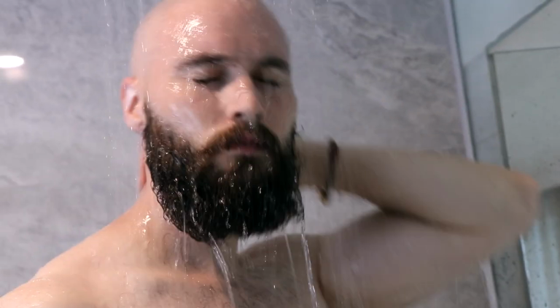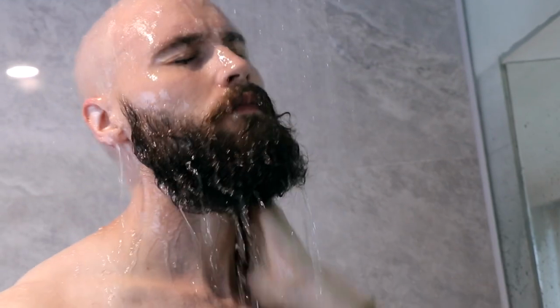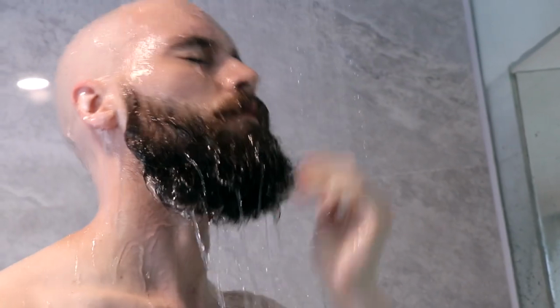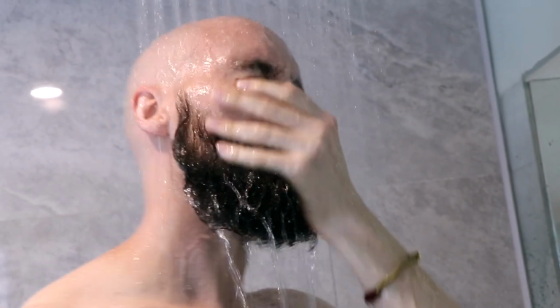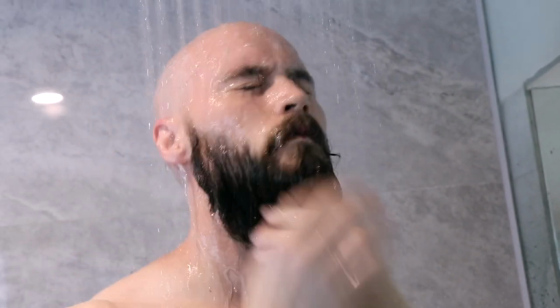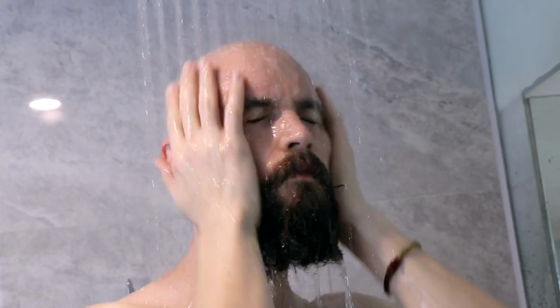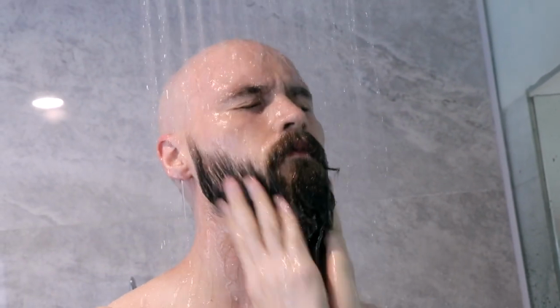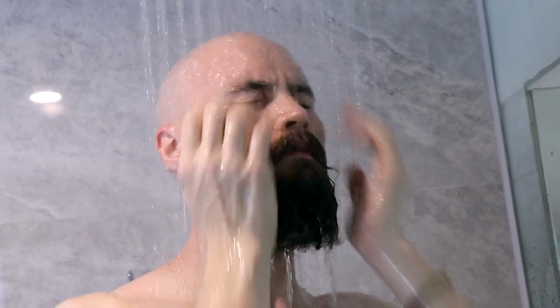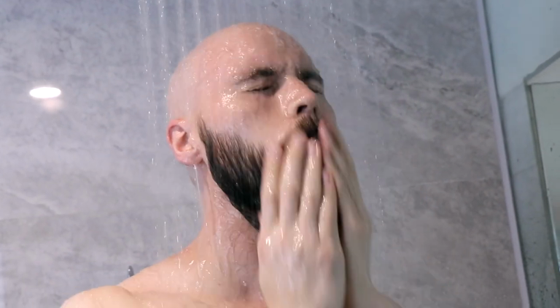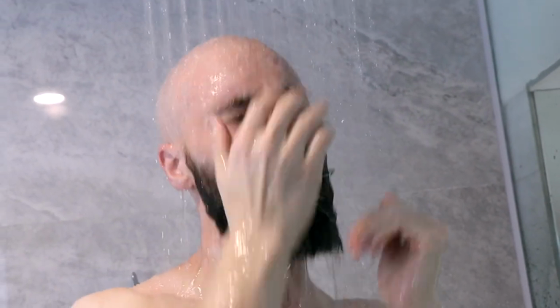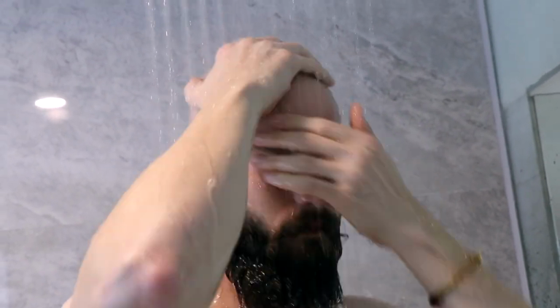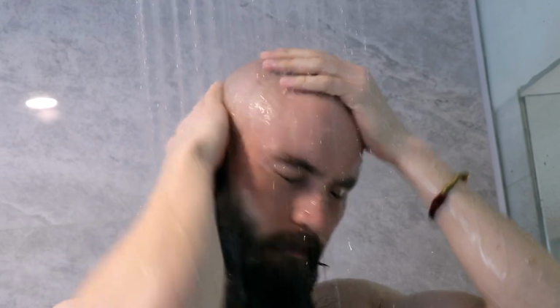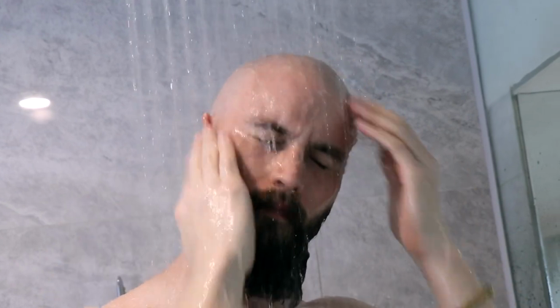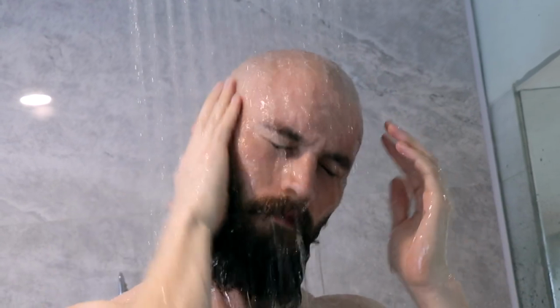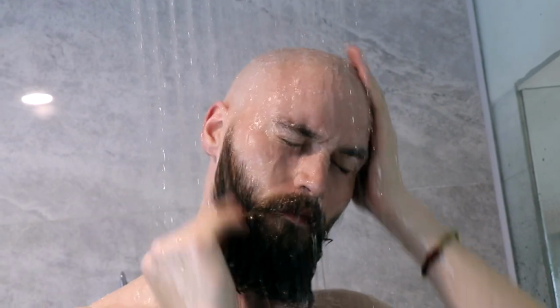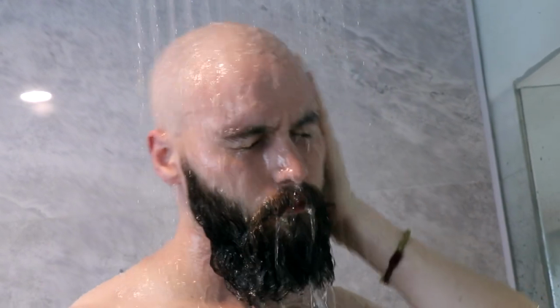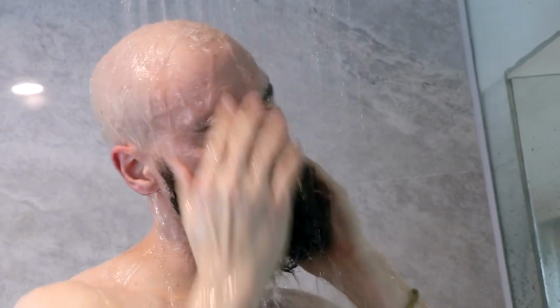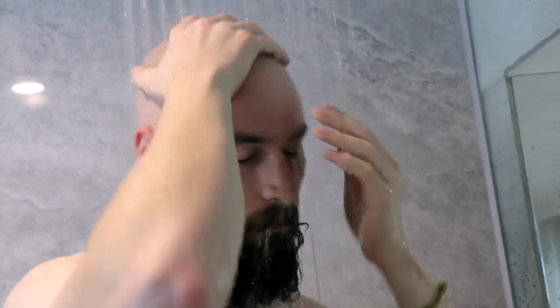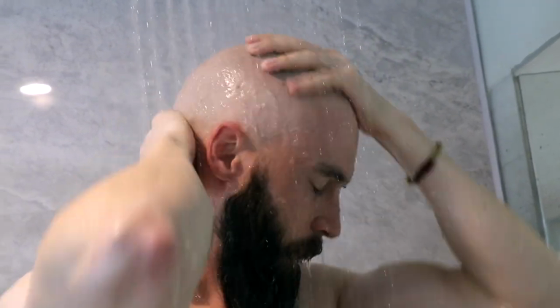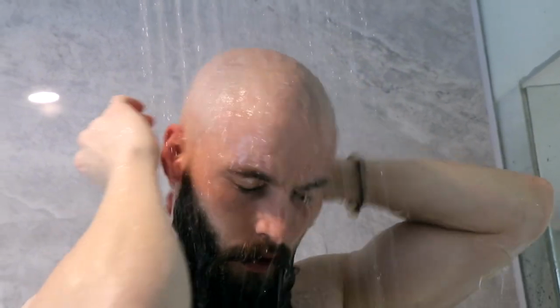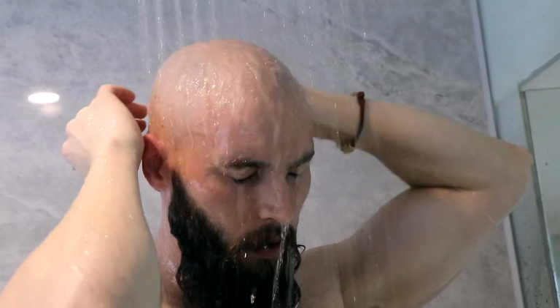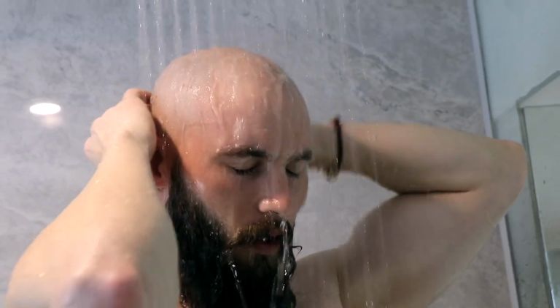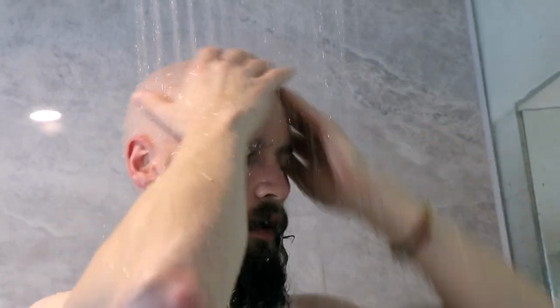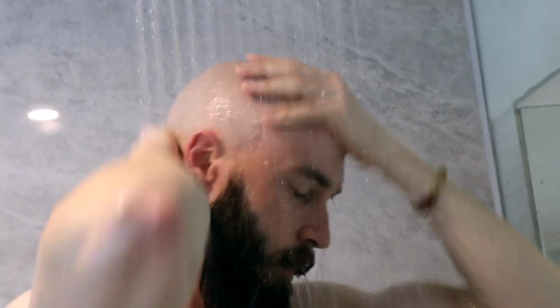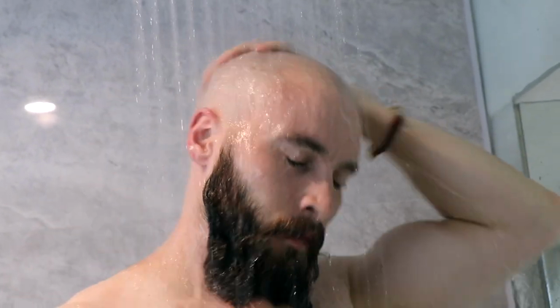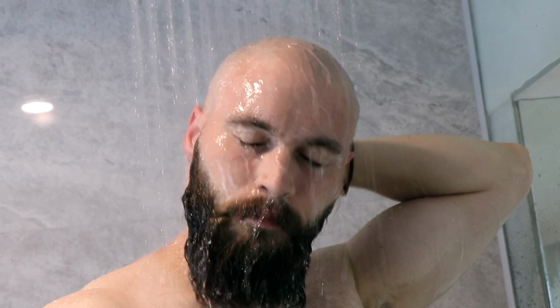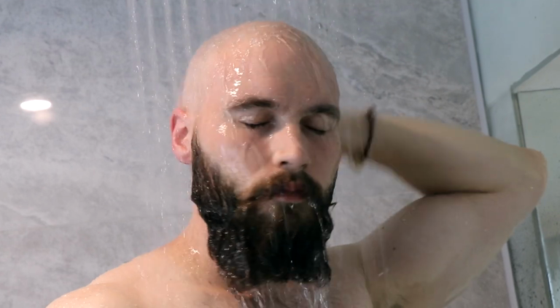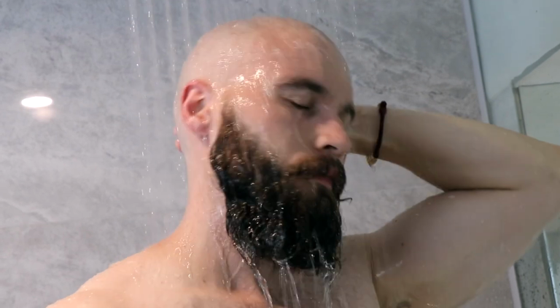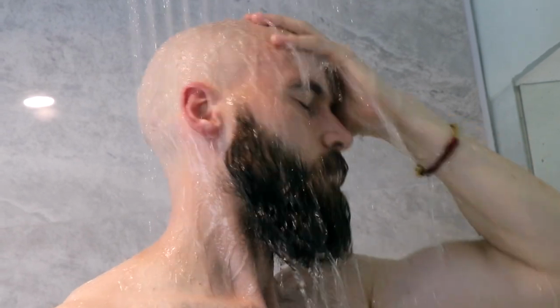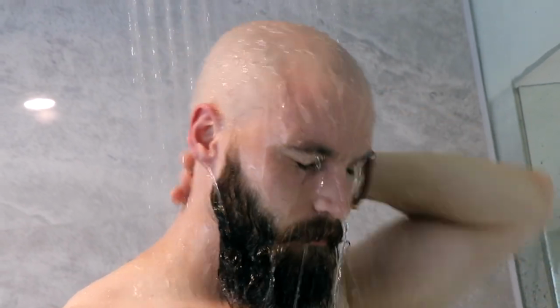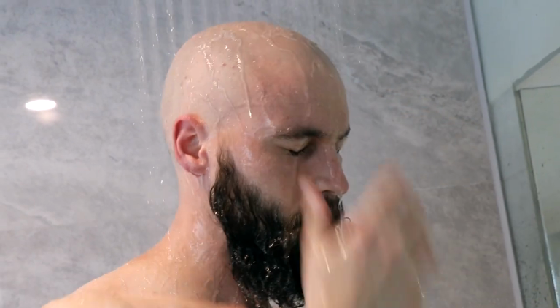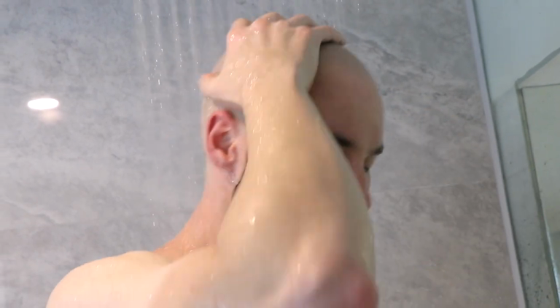Once you're done, rinse off all of that shaving cream and get a good rinse. I usually then go on to wash my beard and have a nice shower. After I've done my head — I usually shave my head first — start from the top, you know what it is.